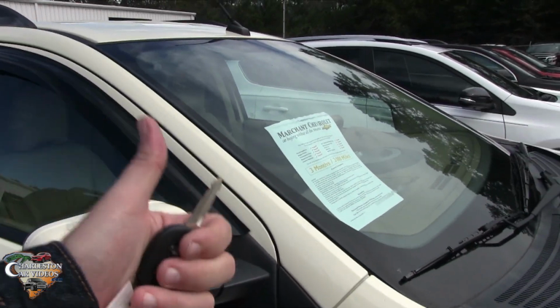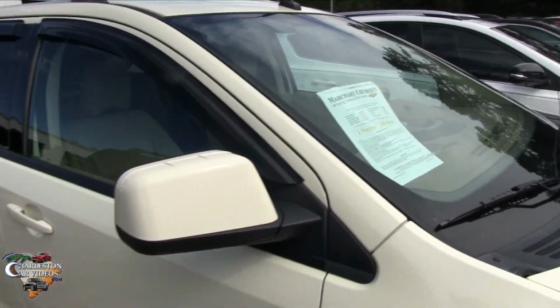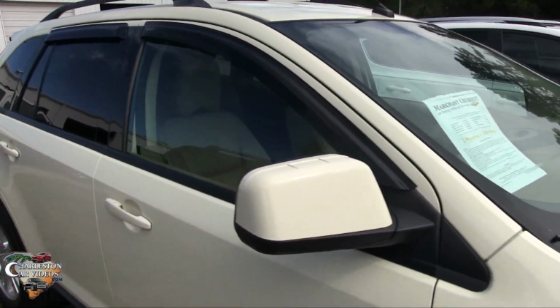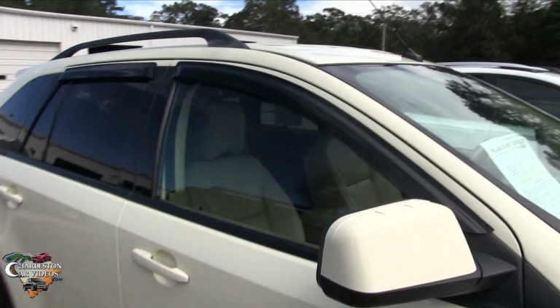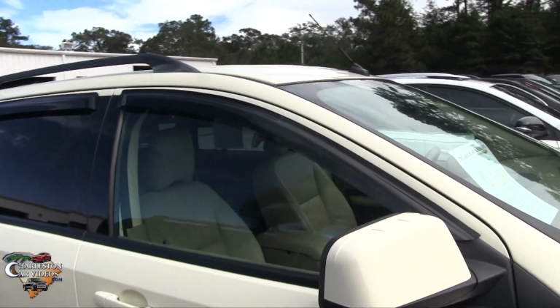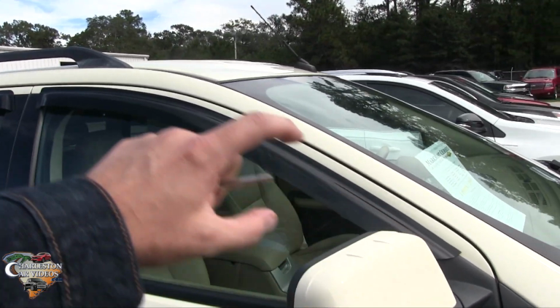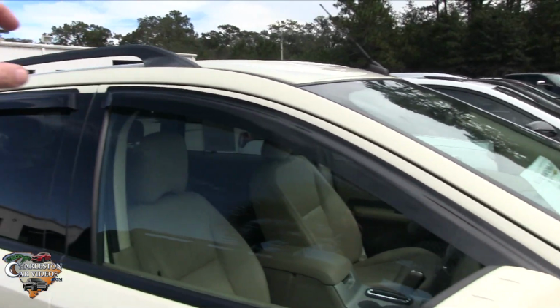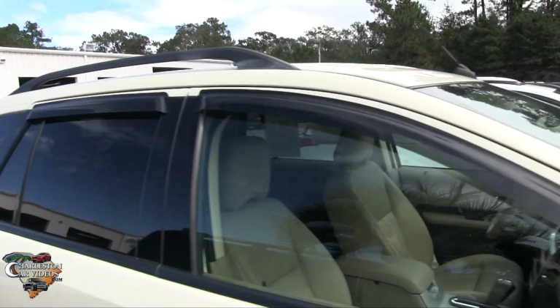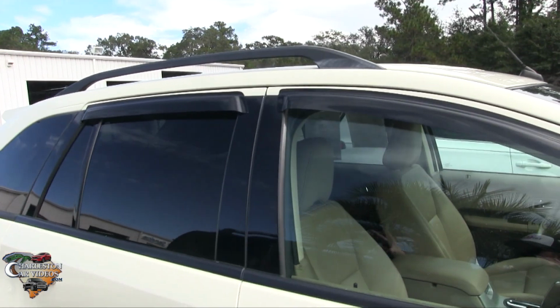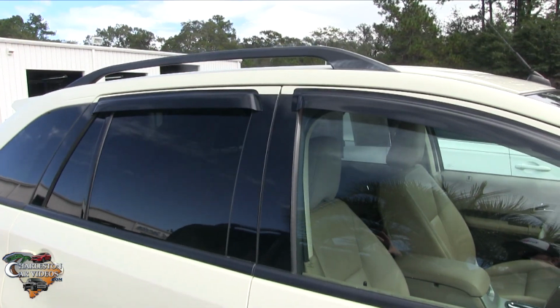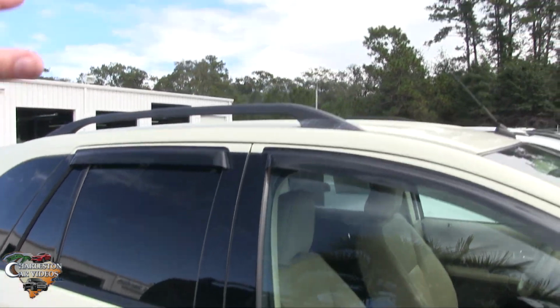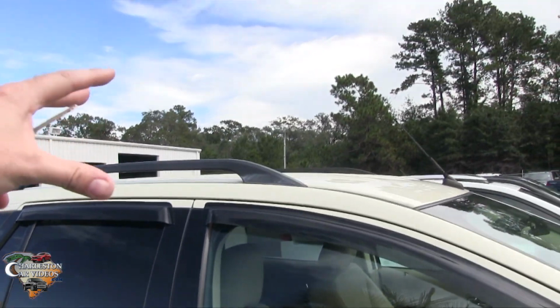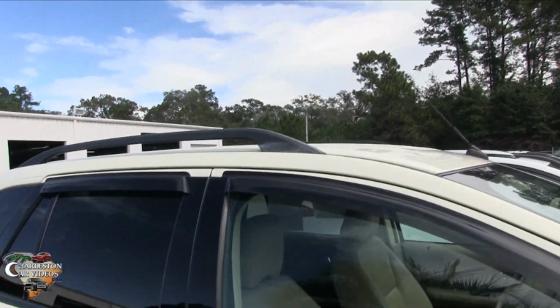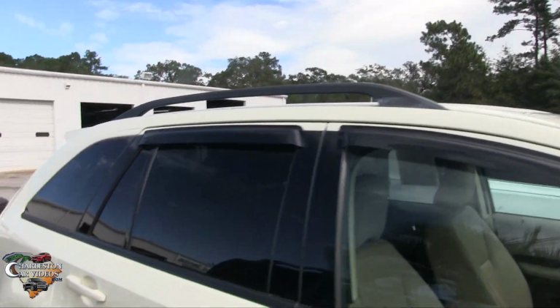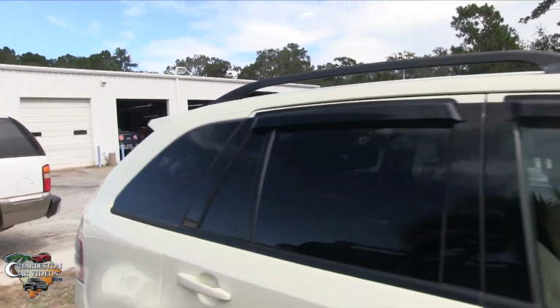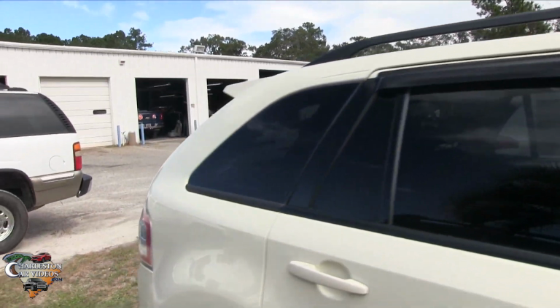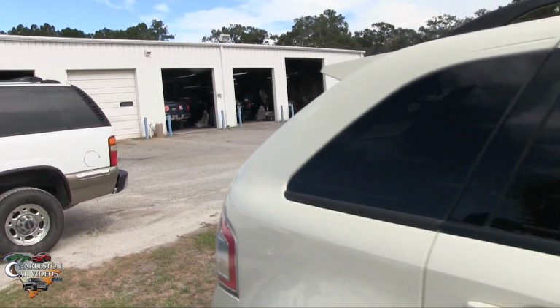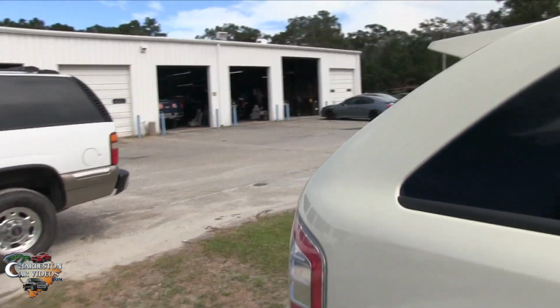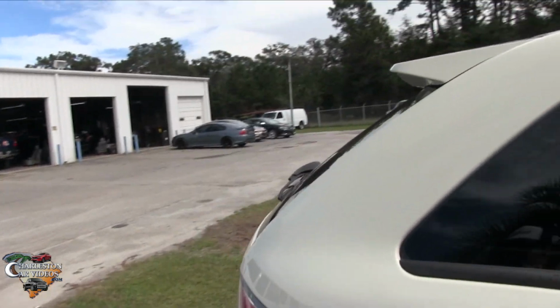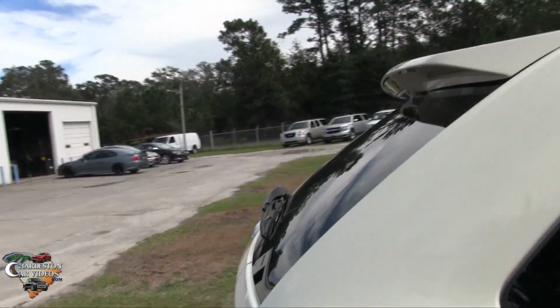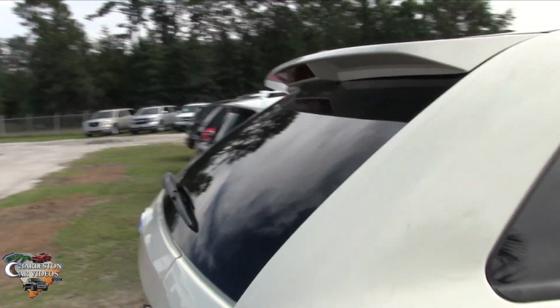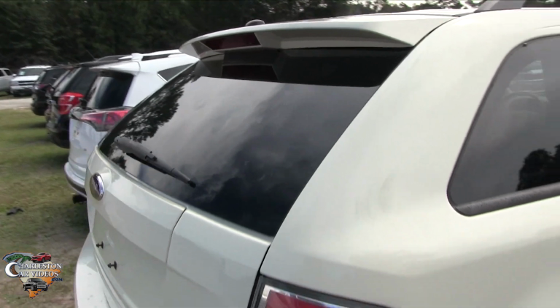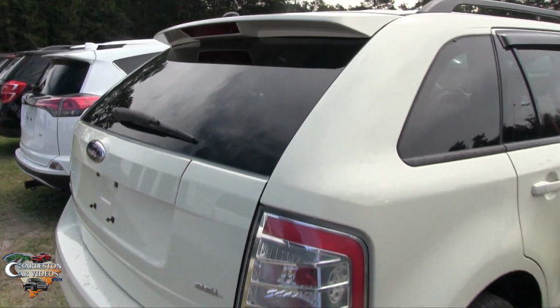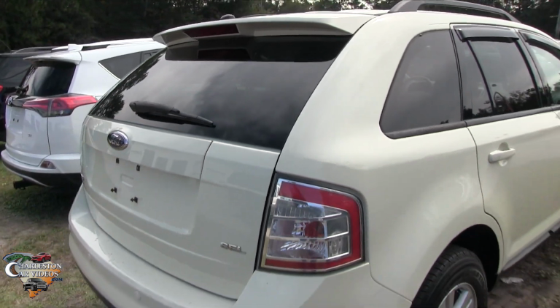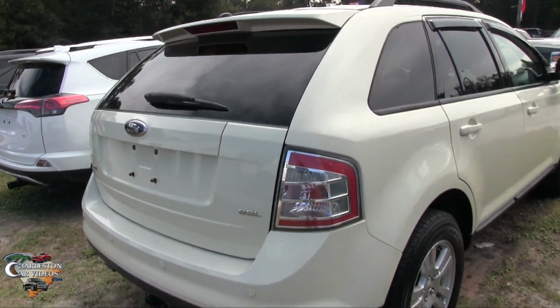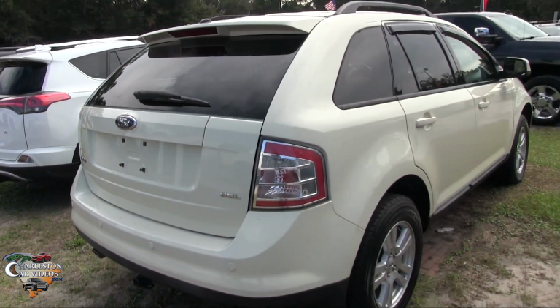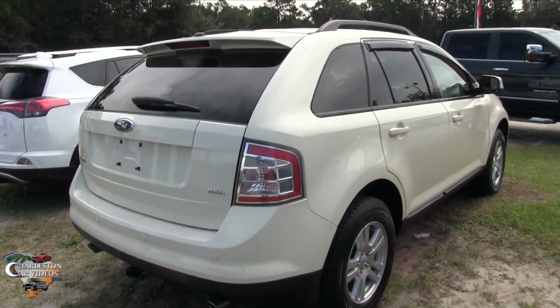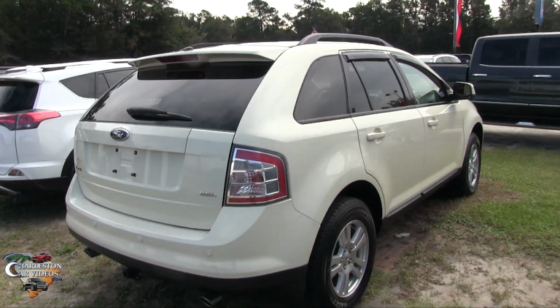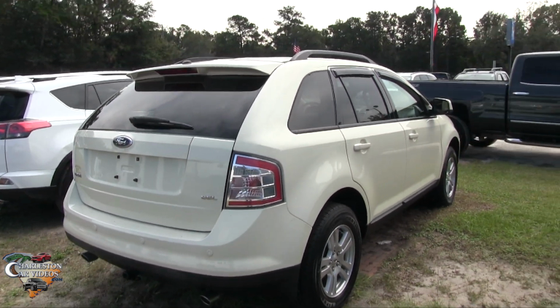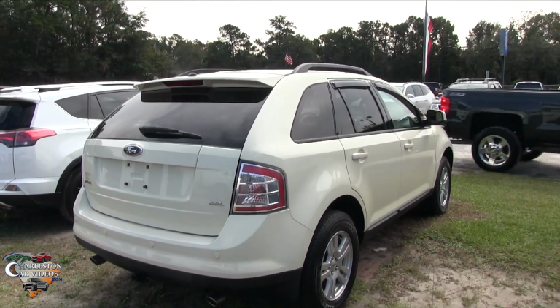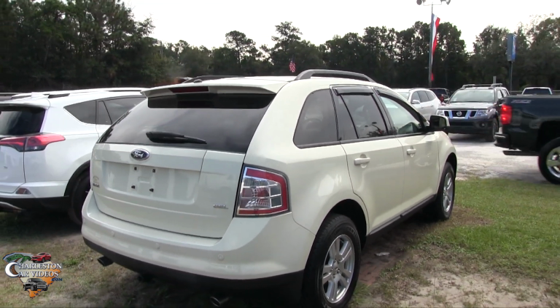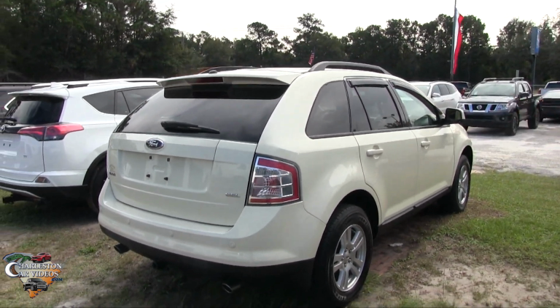You've got window visors, rear tinted windows, and roof racks — very nice. It keeps getting better and better with this Ford Edge, and it's an SEL trim.